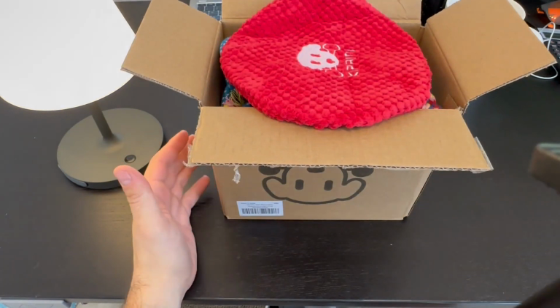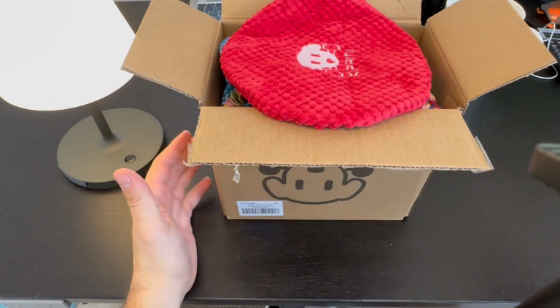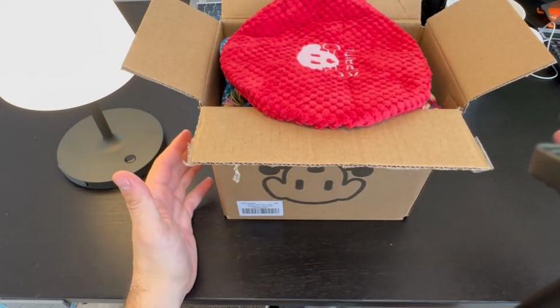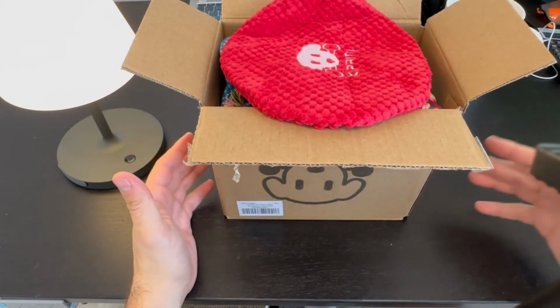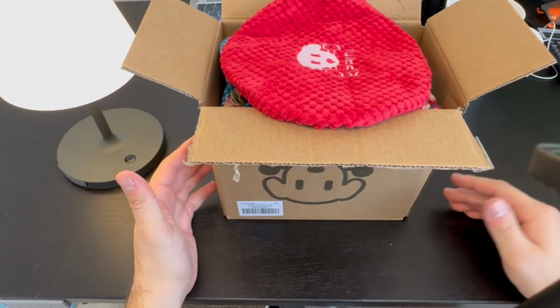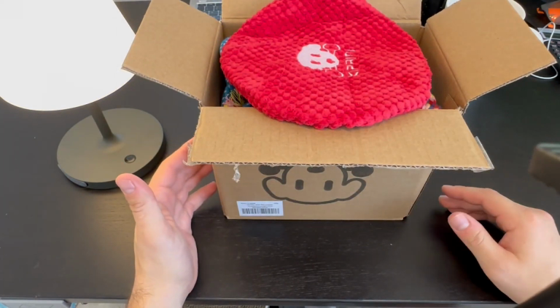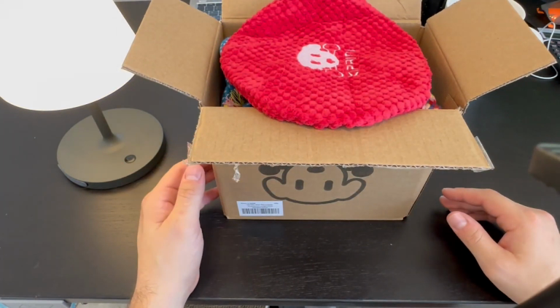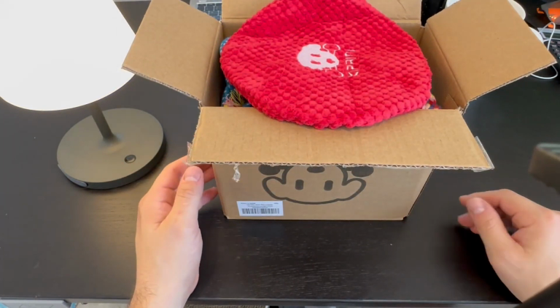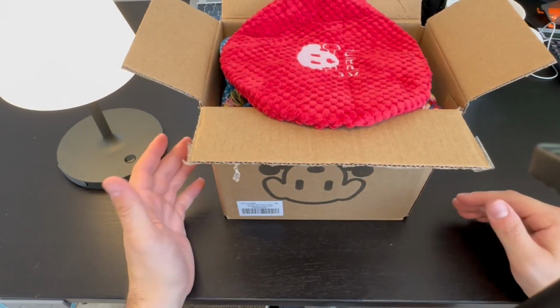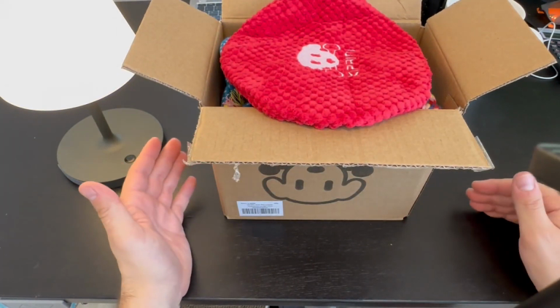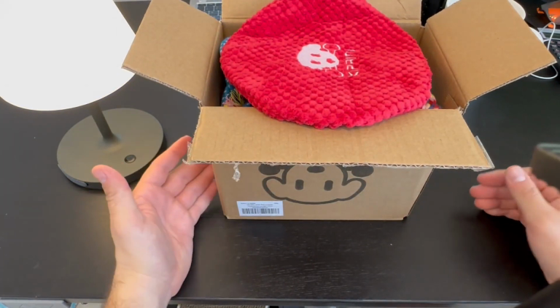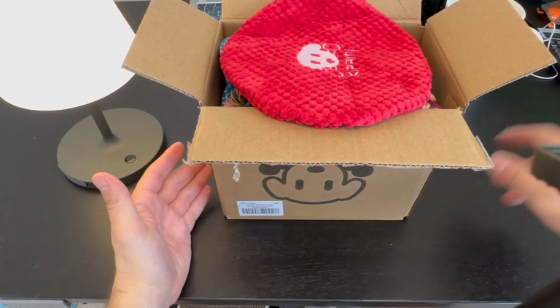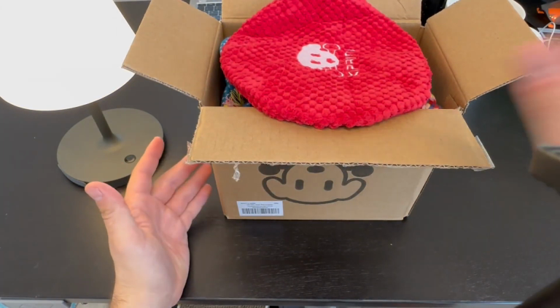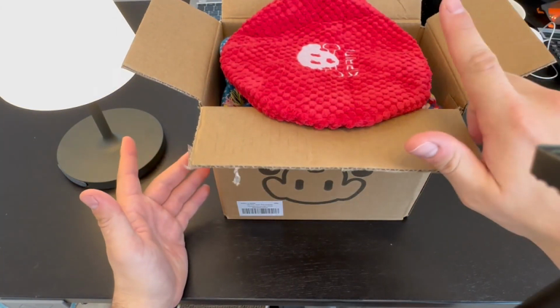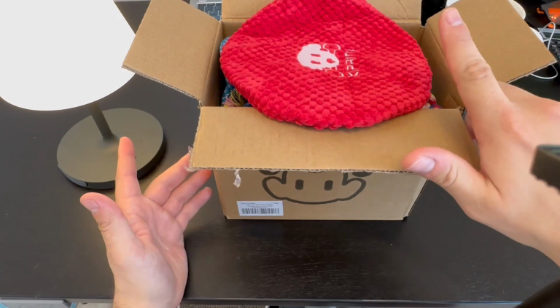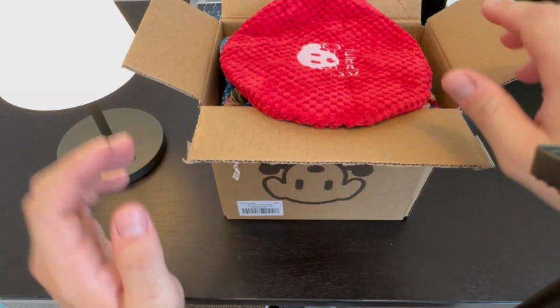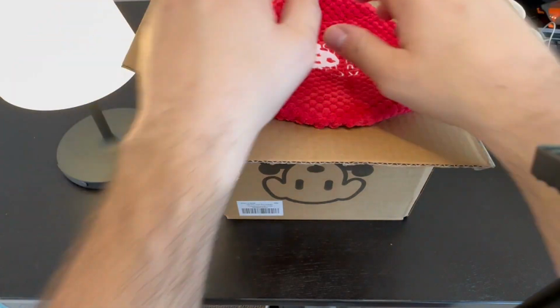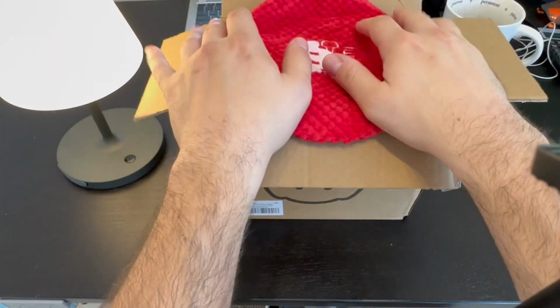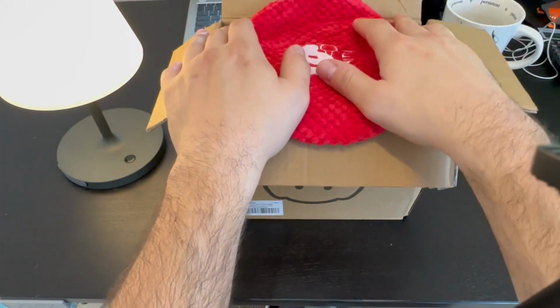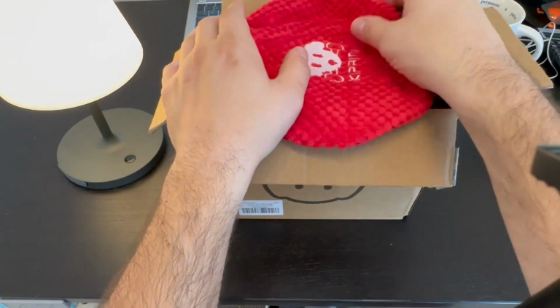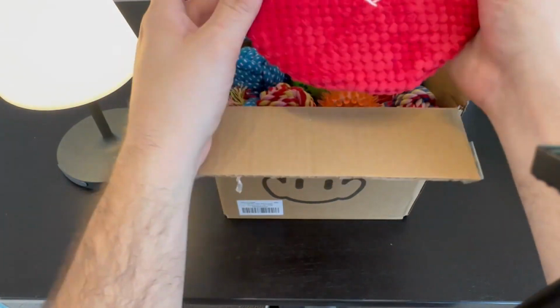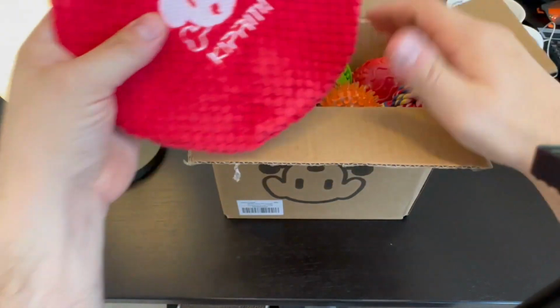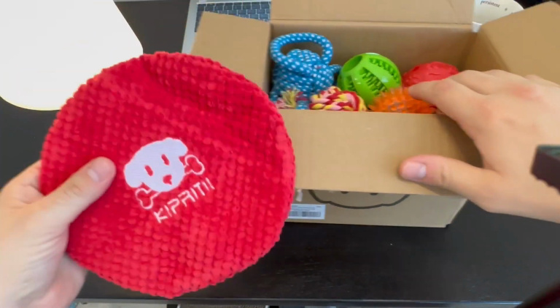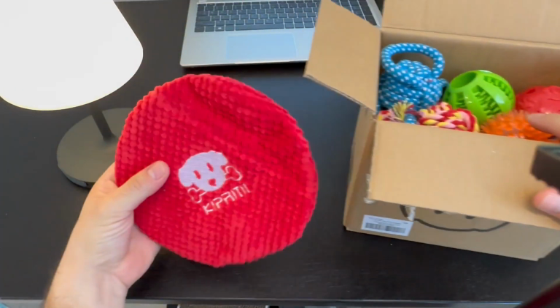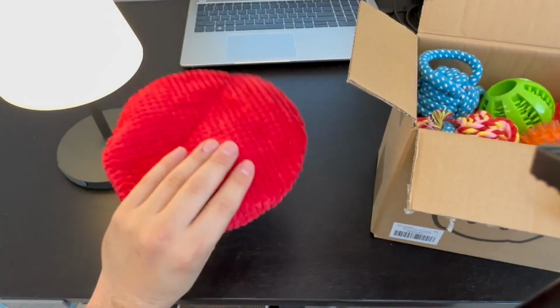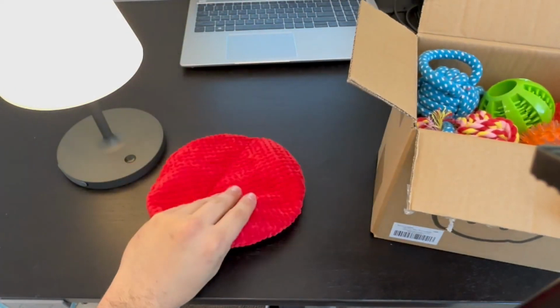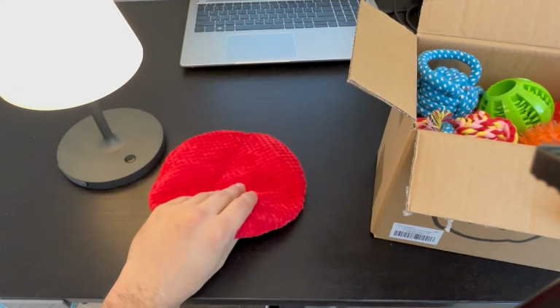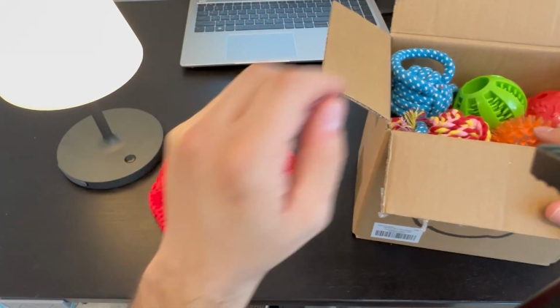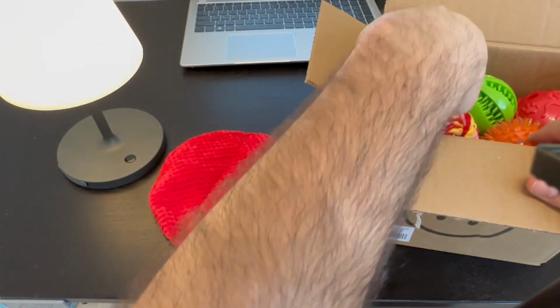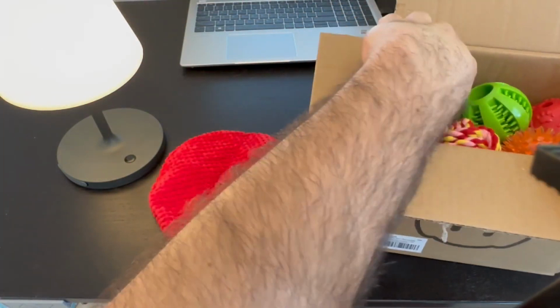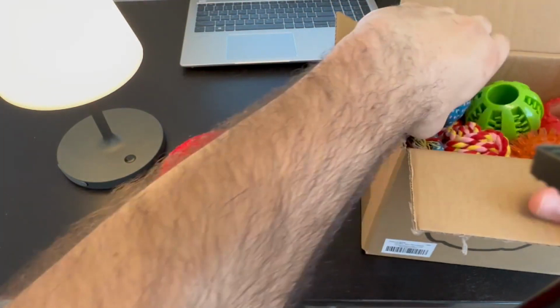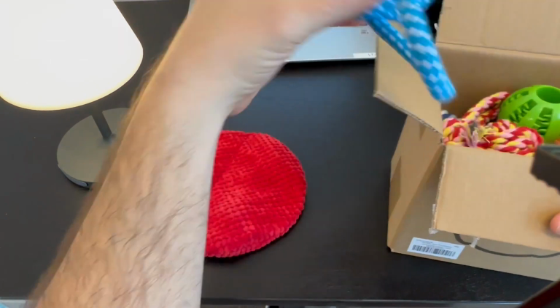So there's 23 different chewing toys here. The price is amazing. This is a number one bestseller on Amazon for a reason, so let's break this out. First off, you have your squeaker, some squeaker toys.